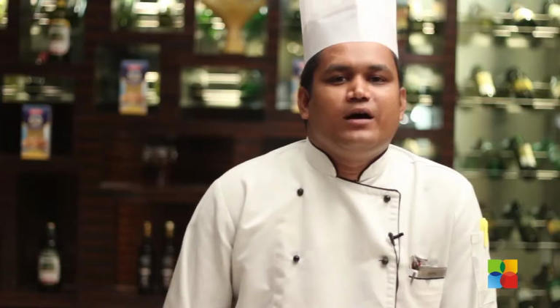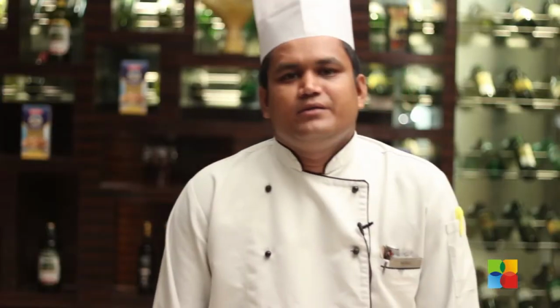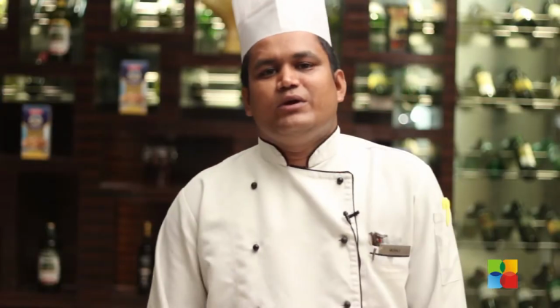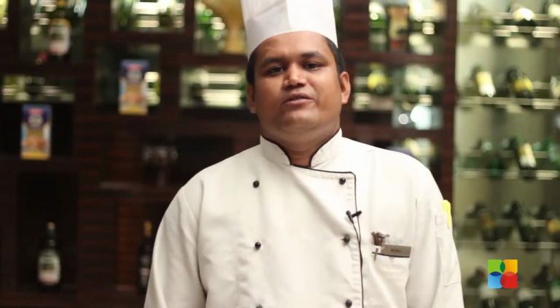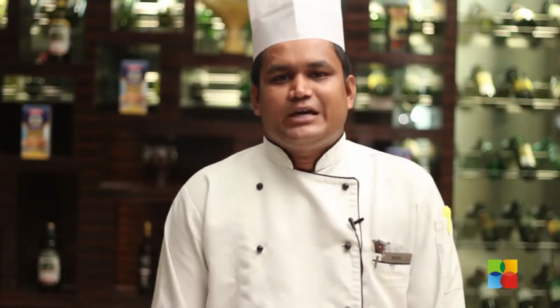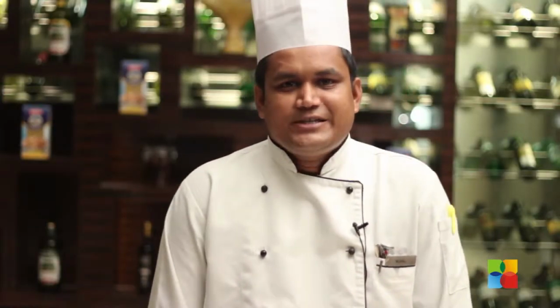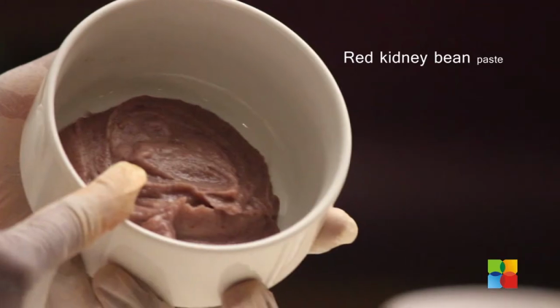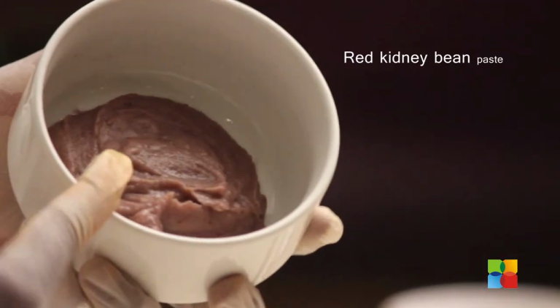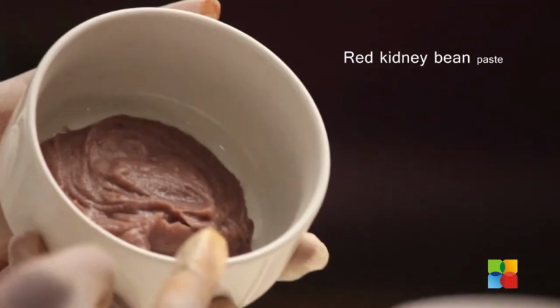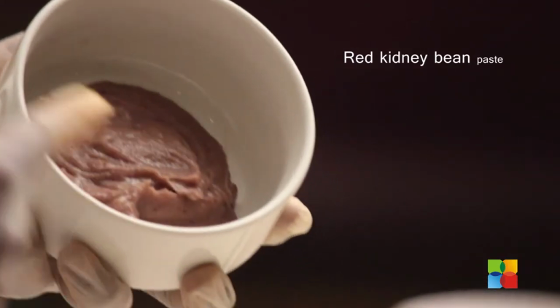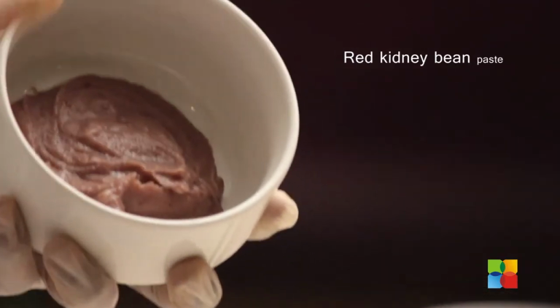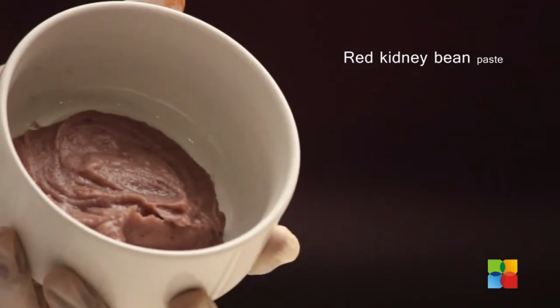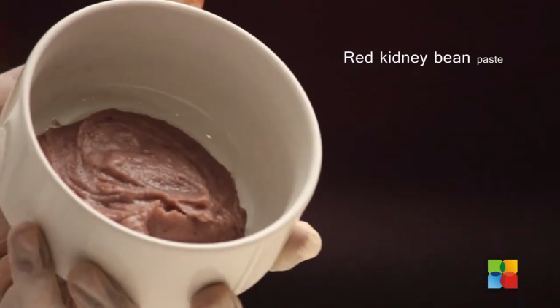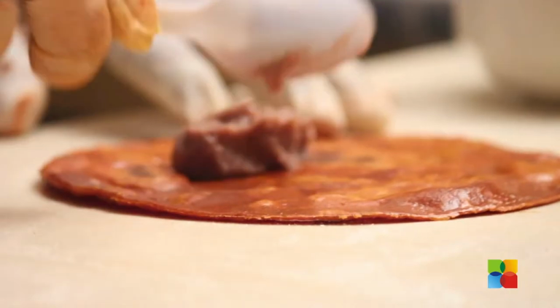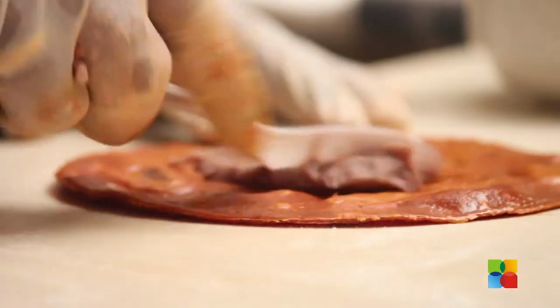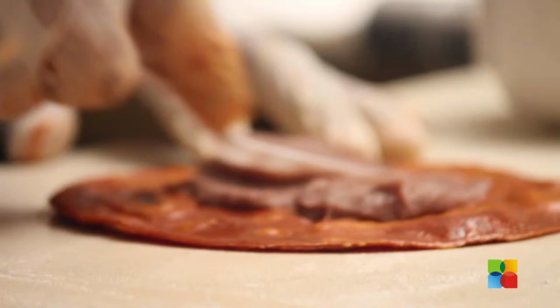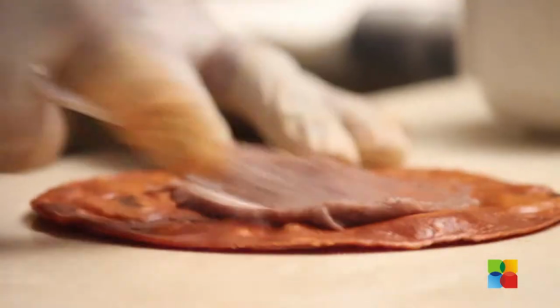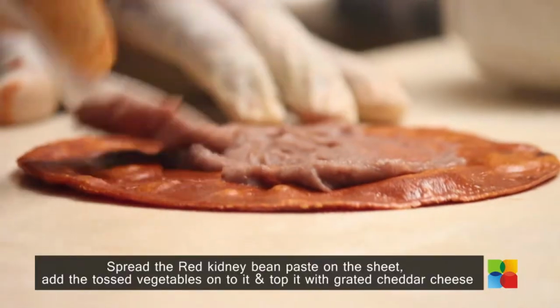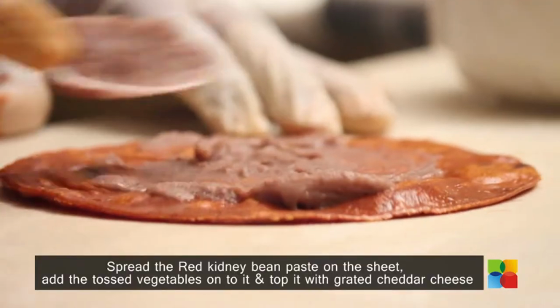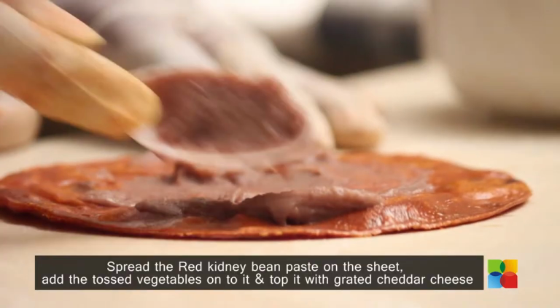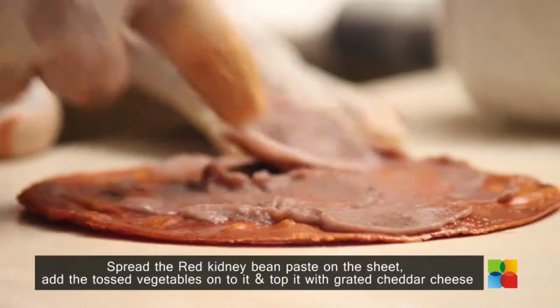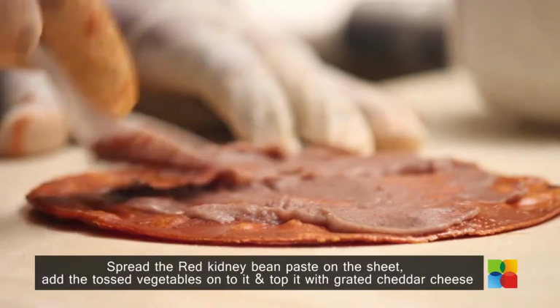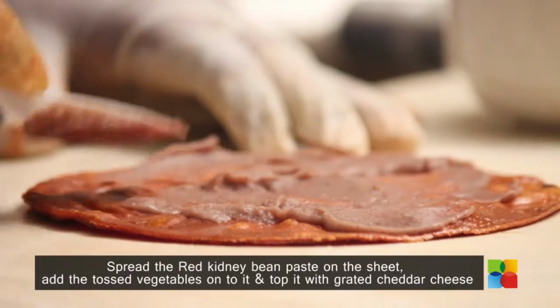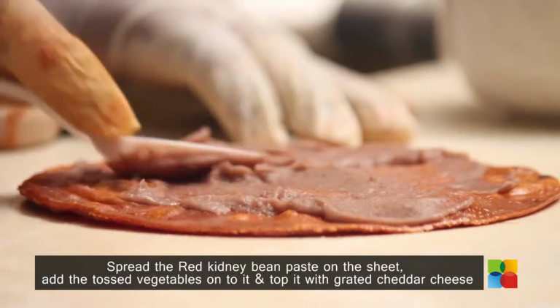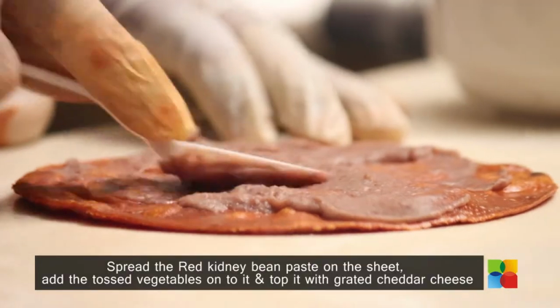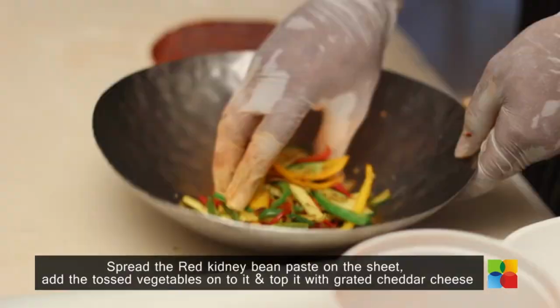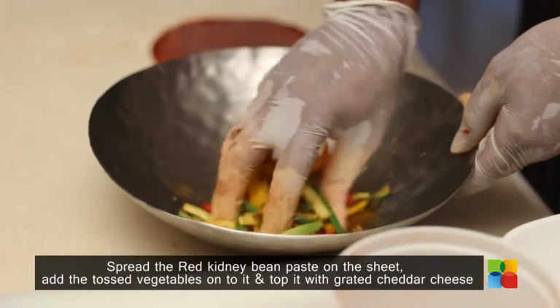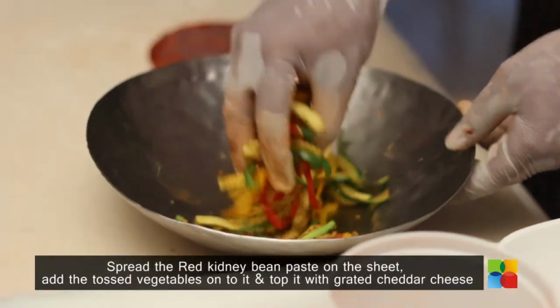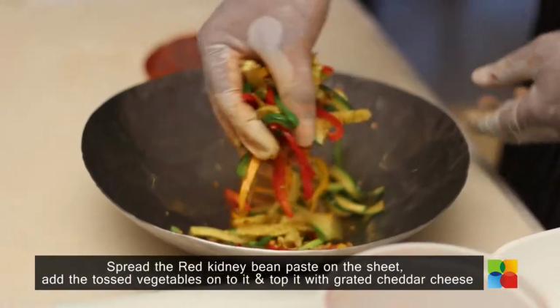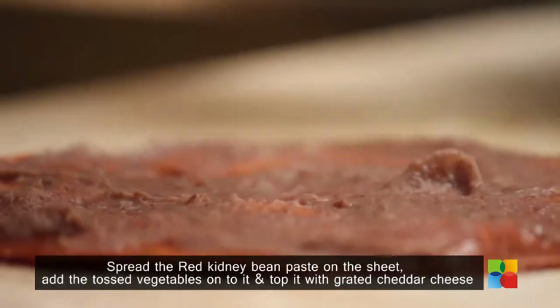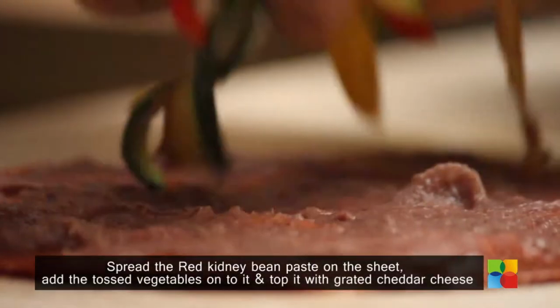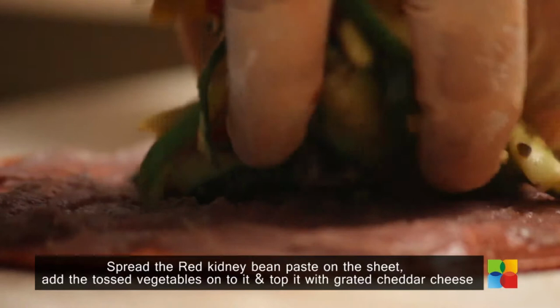Meanwhile, we will make a paste of red bean — boiled red bean — and apply it on the base of the sheet. Then add the cooked vegetables.